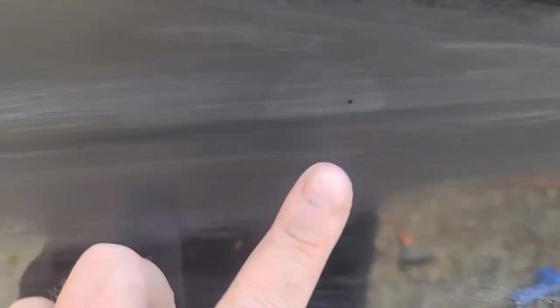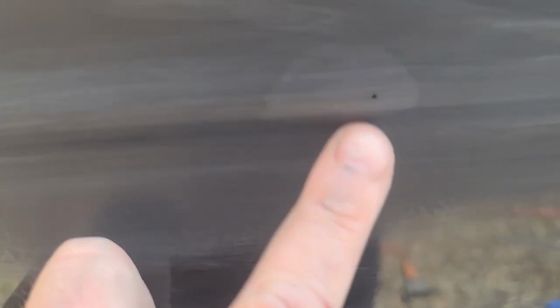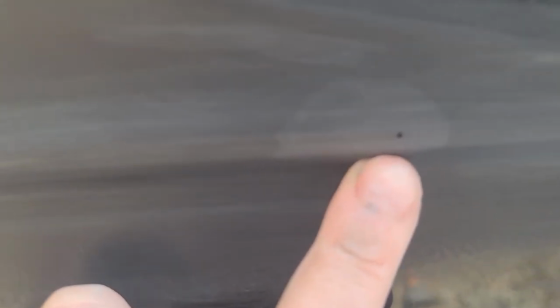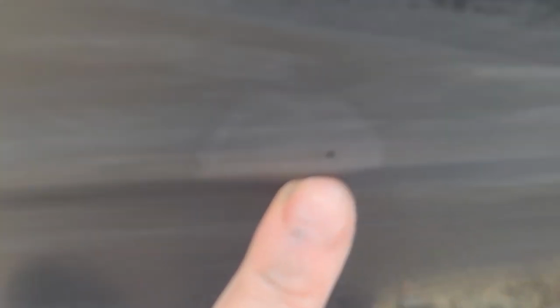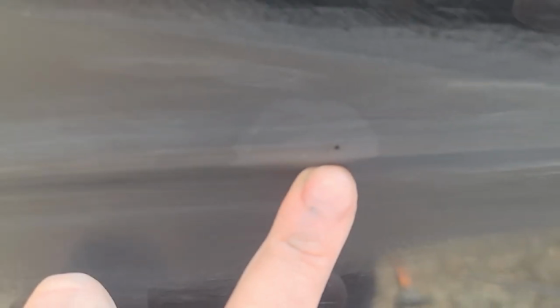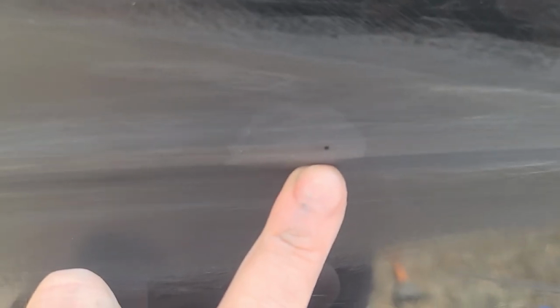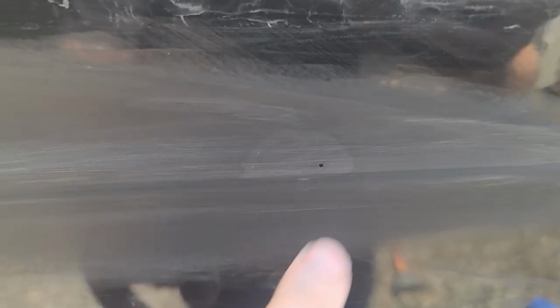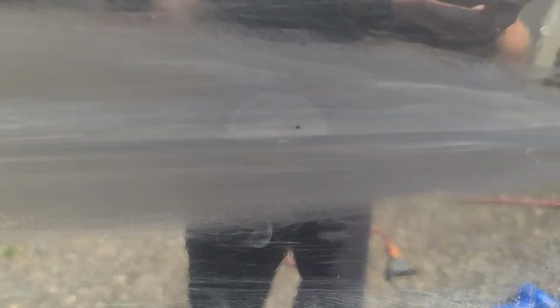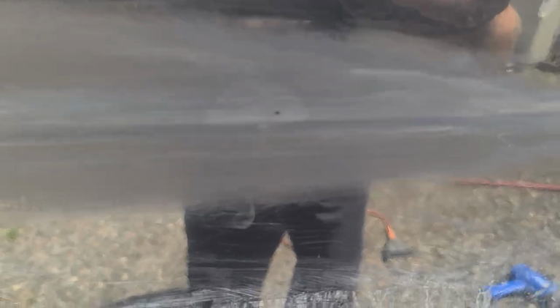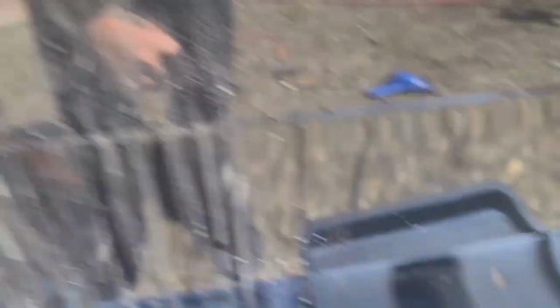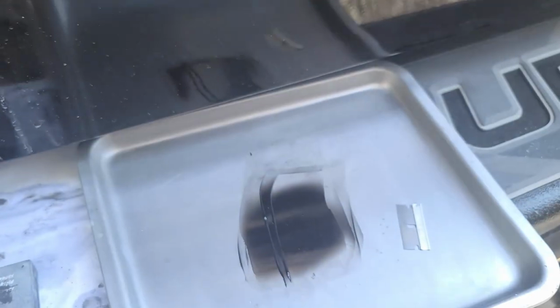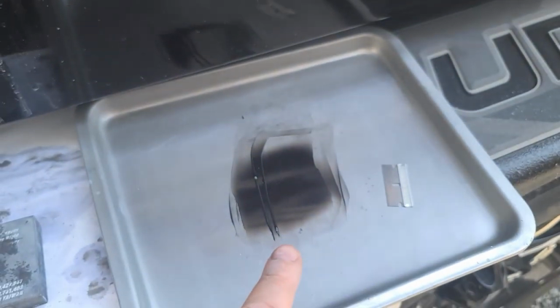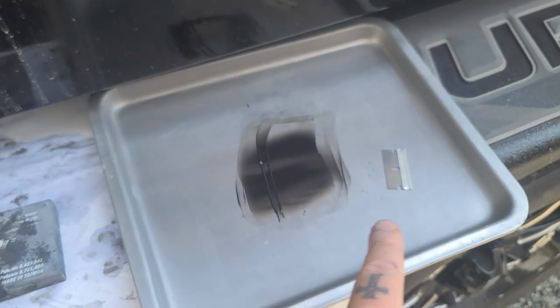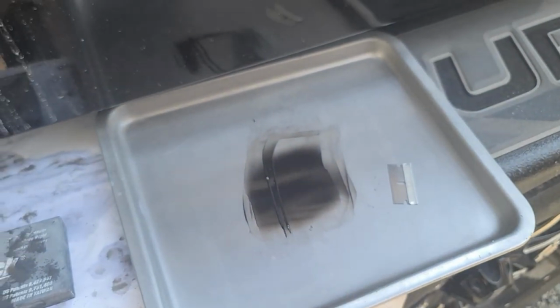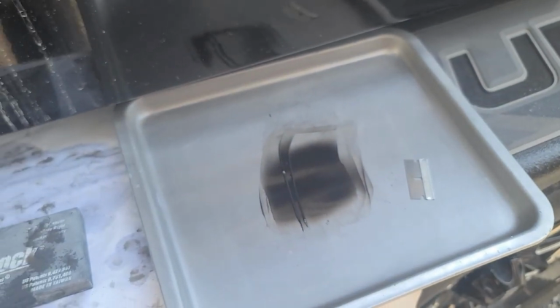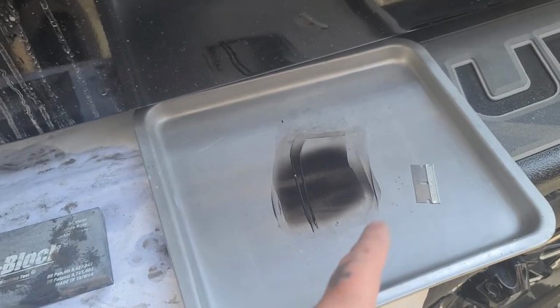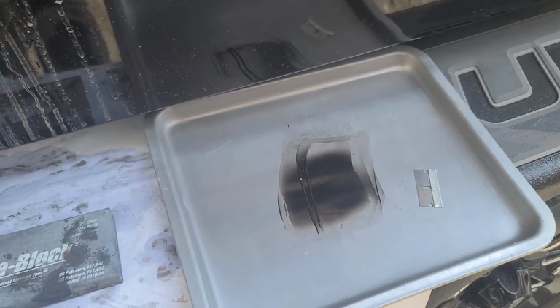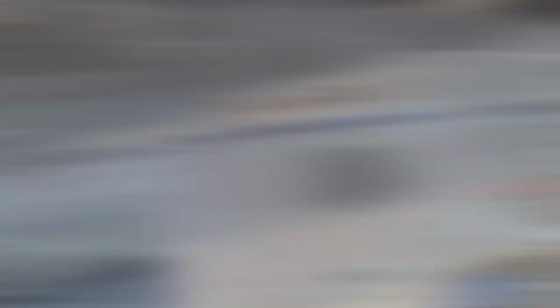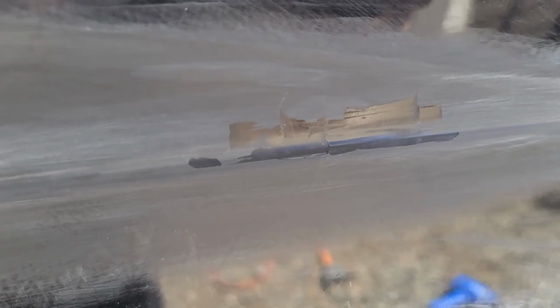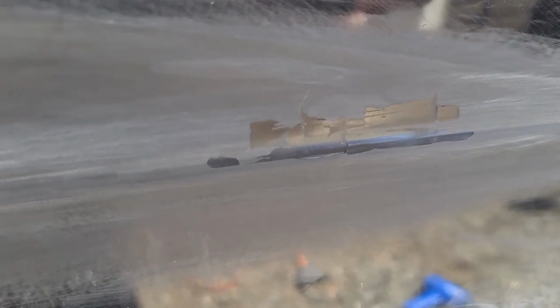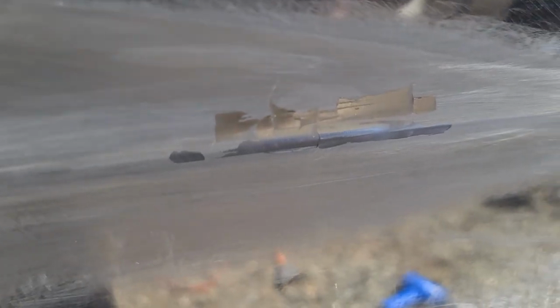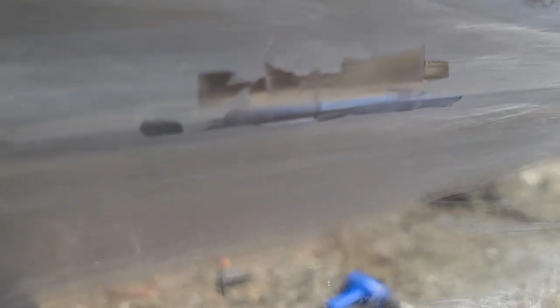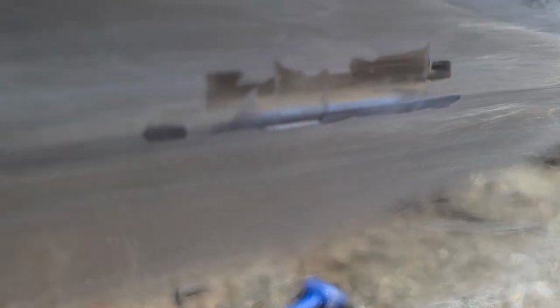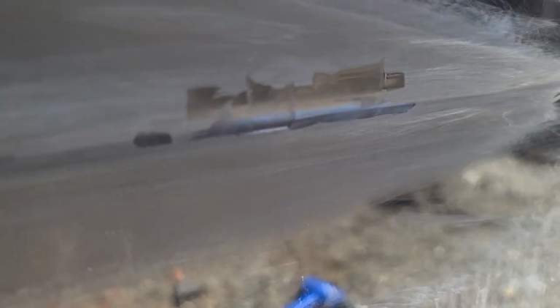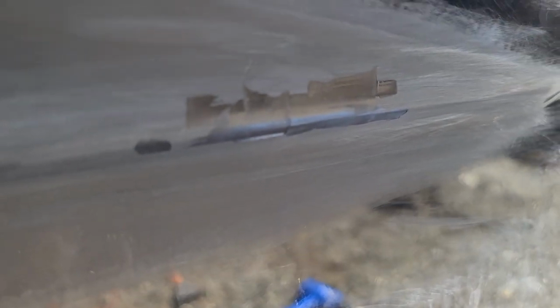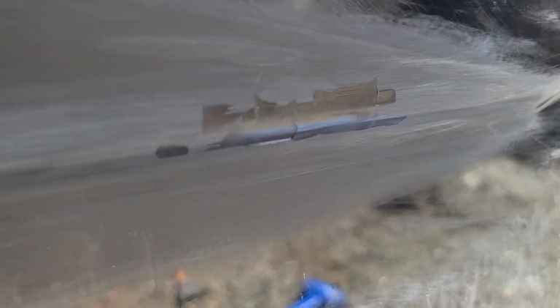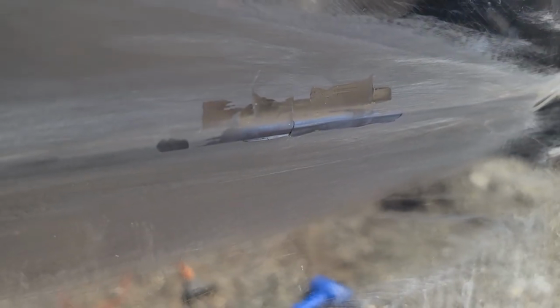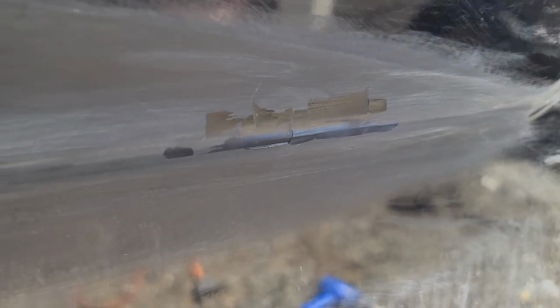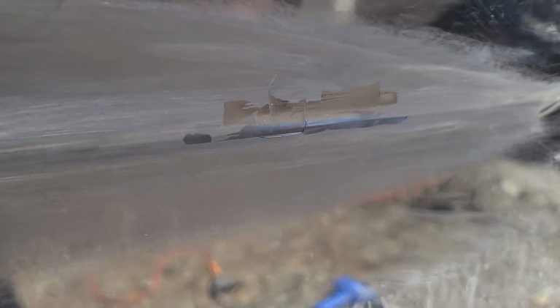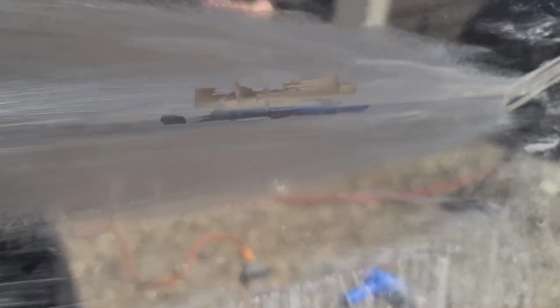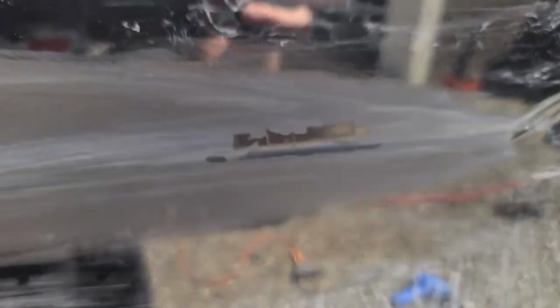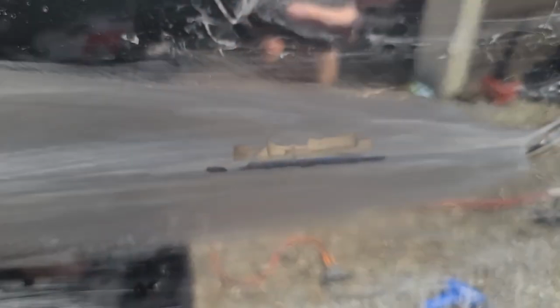Tiny little air bubble in there — that won't do. So I just mixed up a little bit more gel coat and we're just going to apply it with a razor blade — nice little thin skim on there. Now let it cure, back to 320 grit.